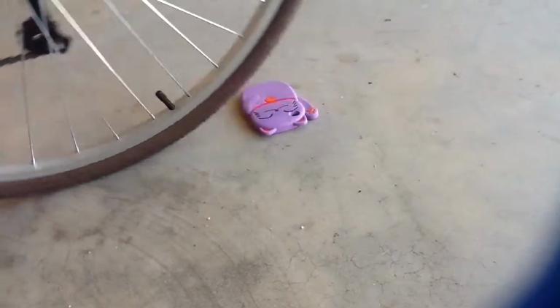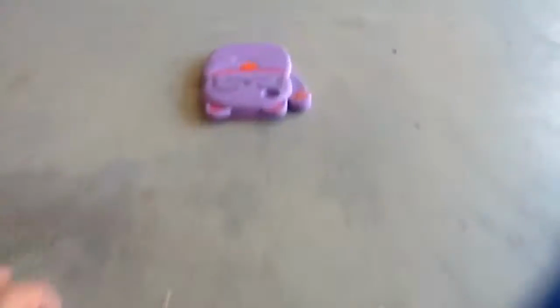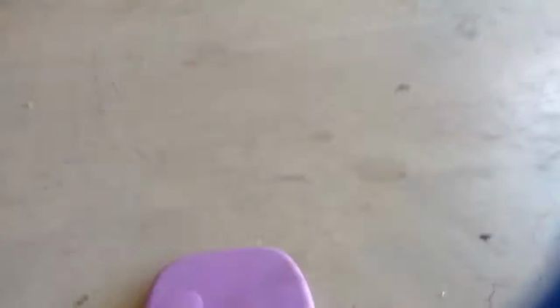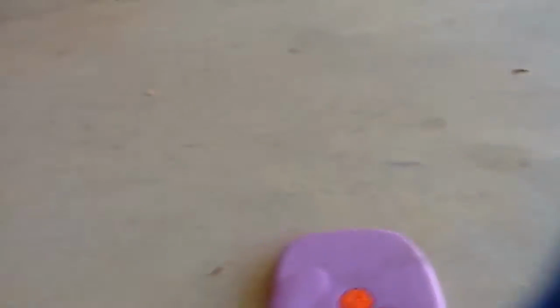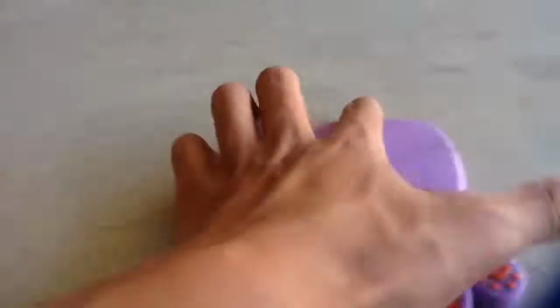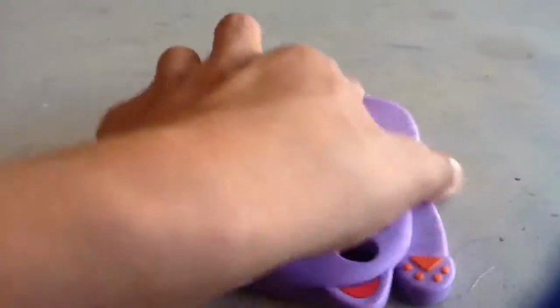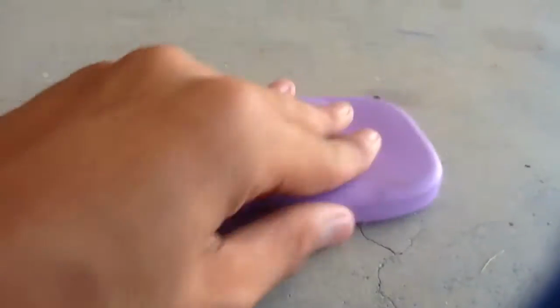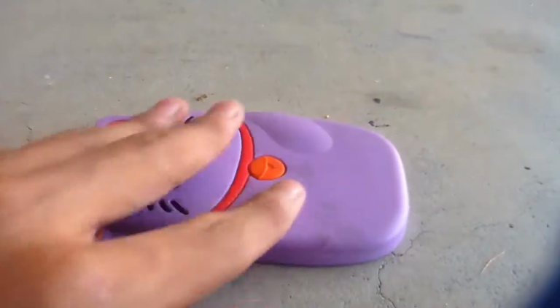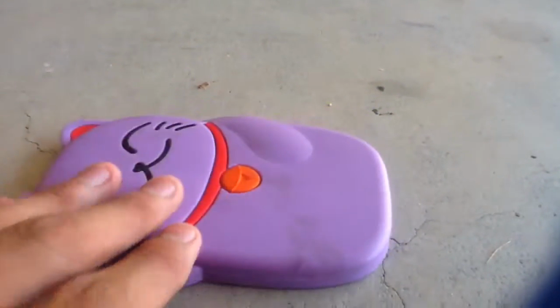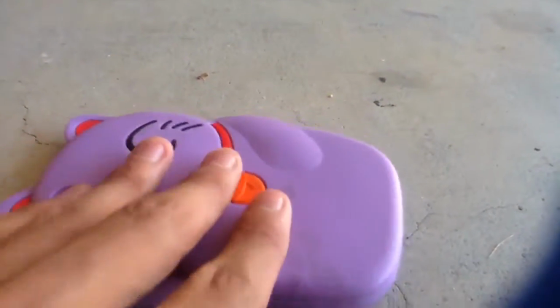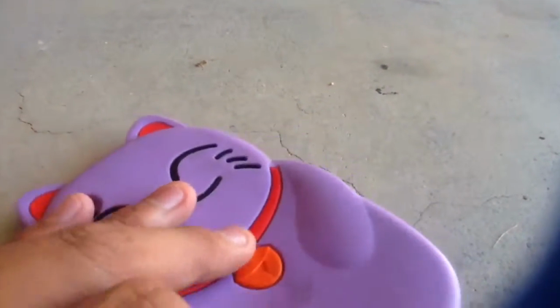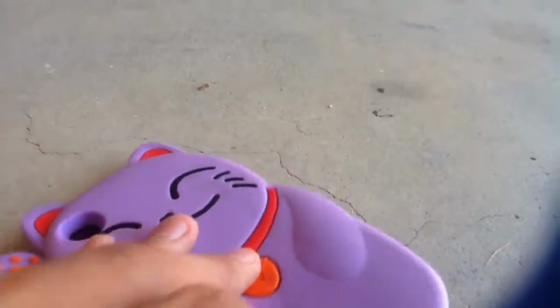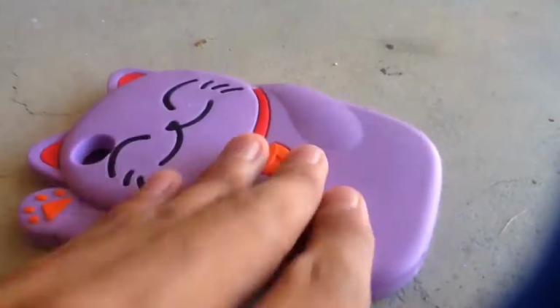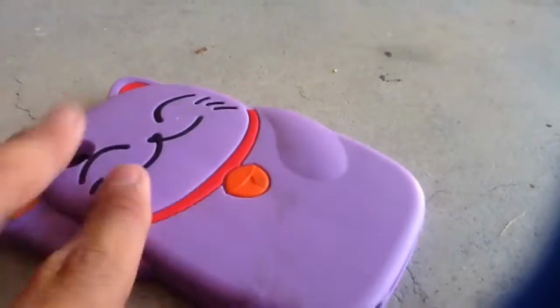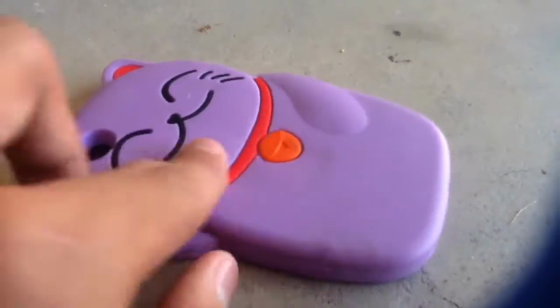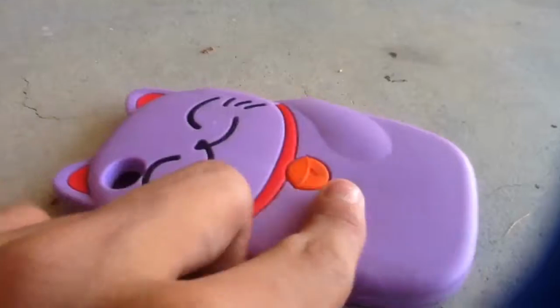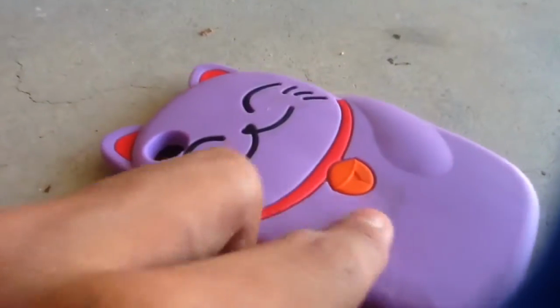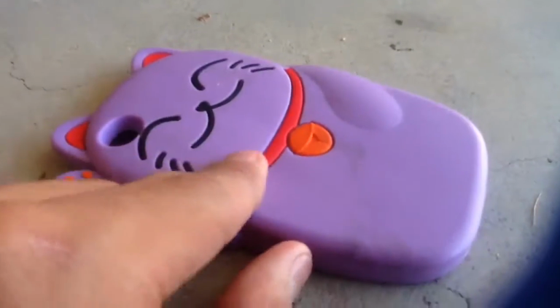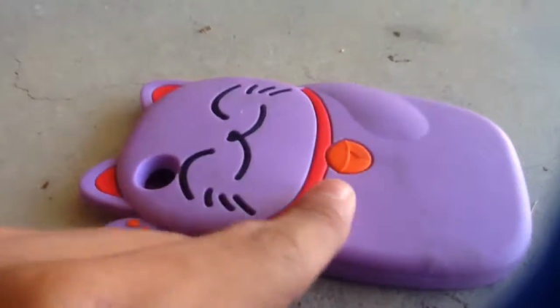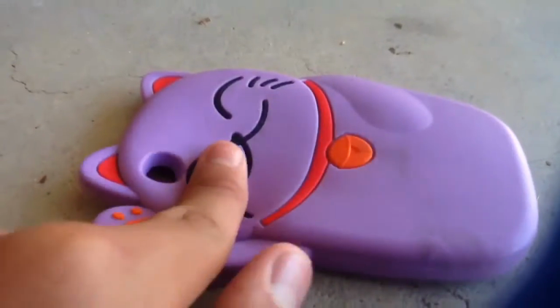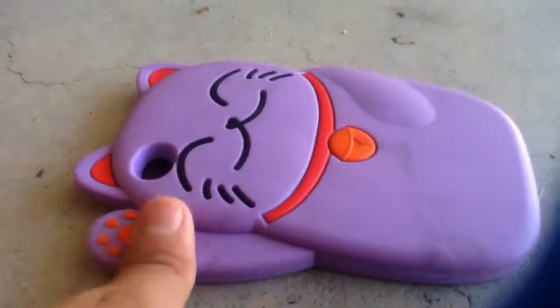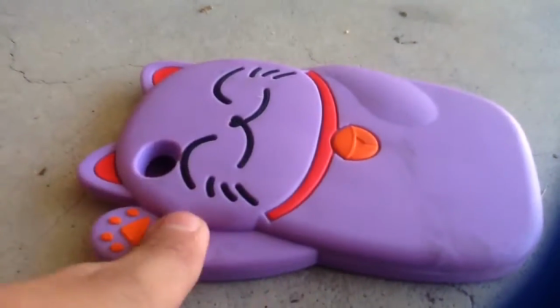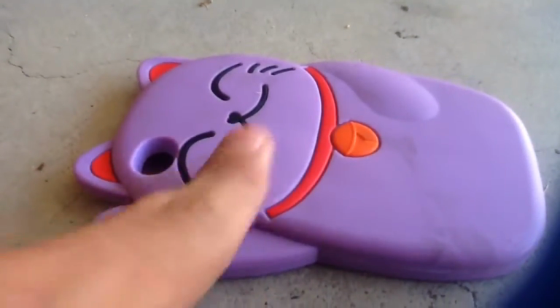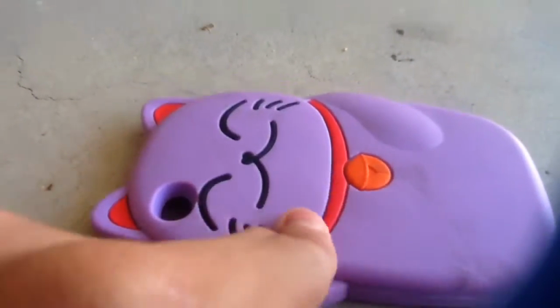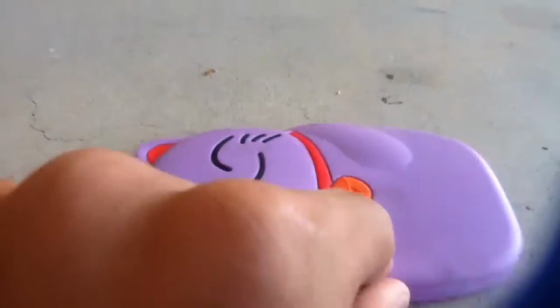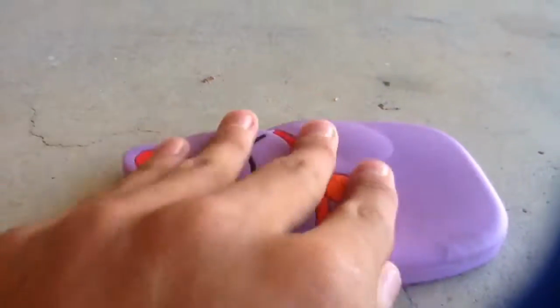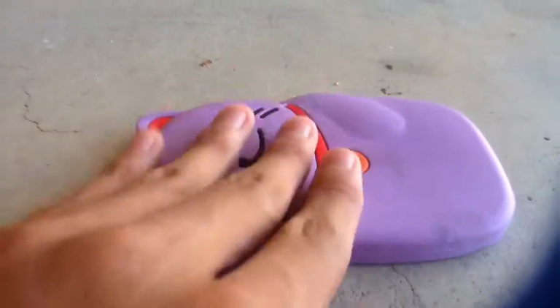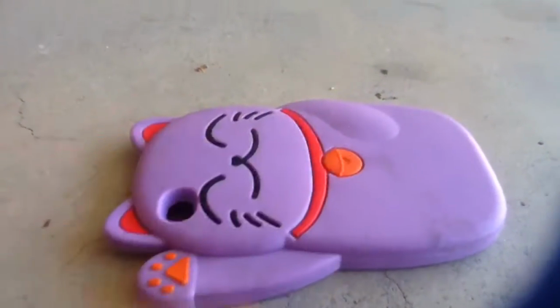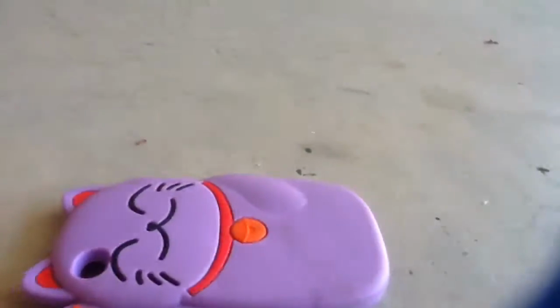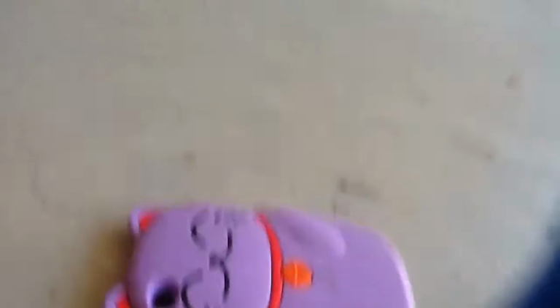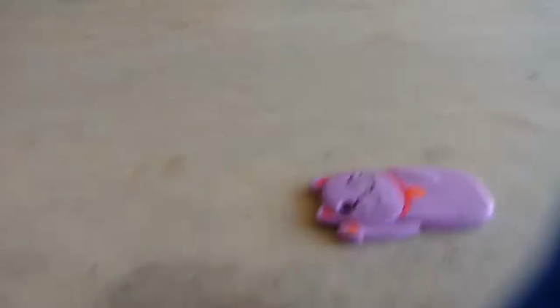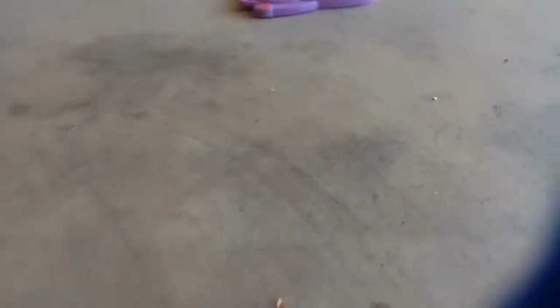It looks like nothing has happened — no scratches at all. So this is a pretty good case, no scratches from the first bike. Now we're gonna do the beach cruiser bike.